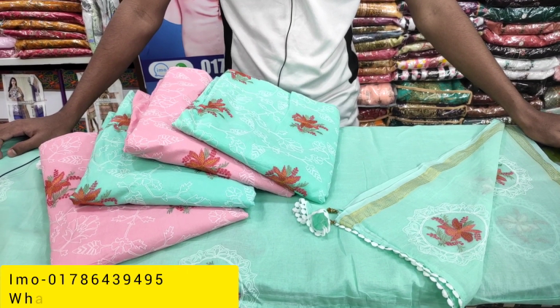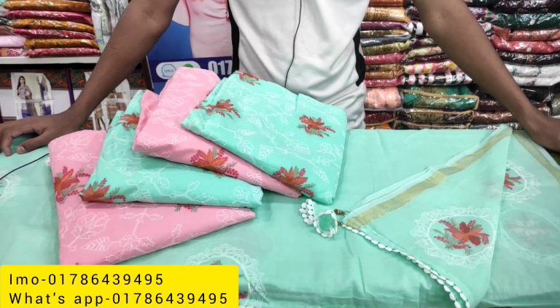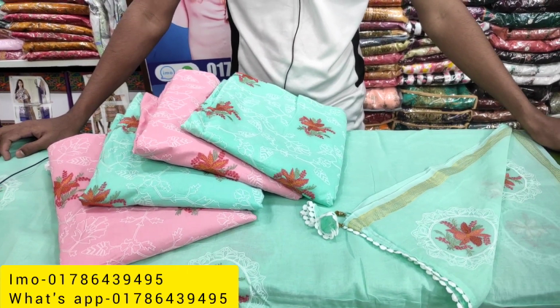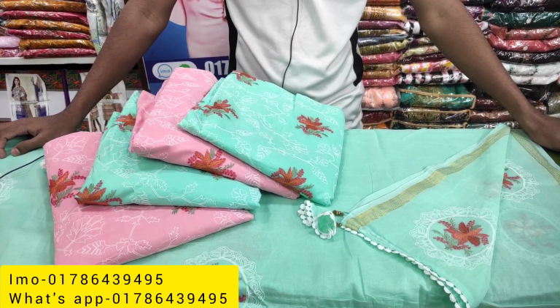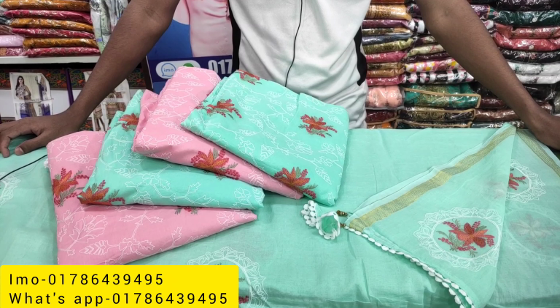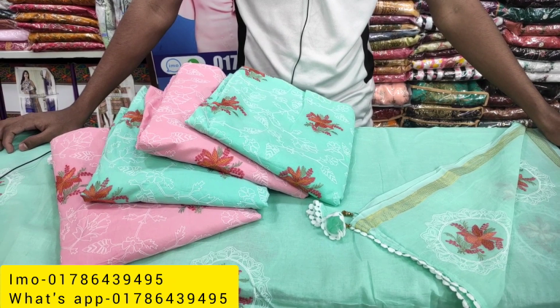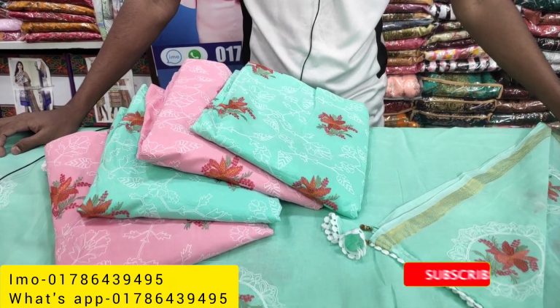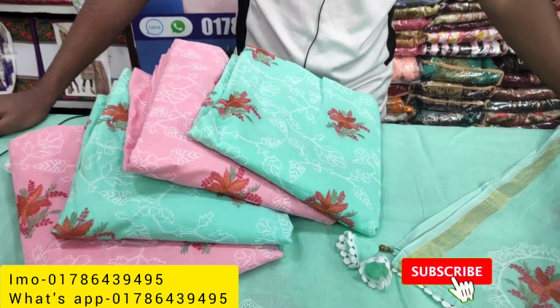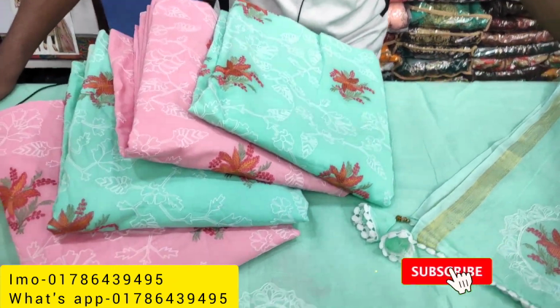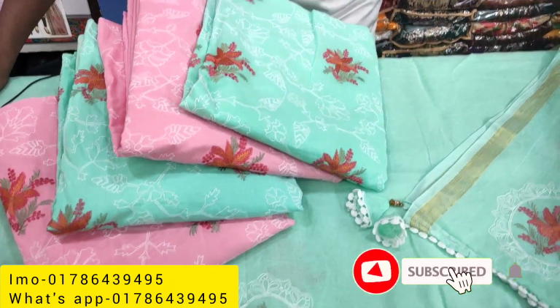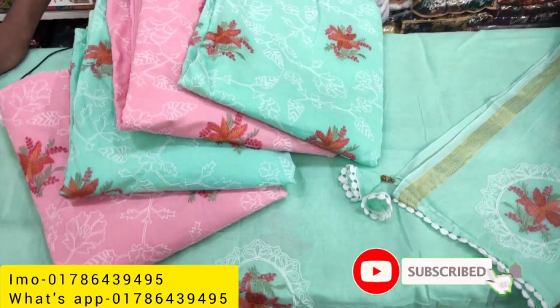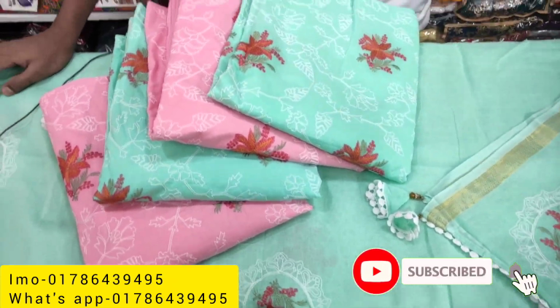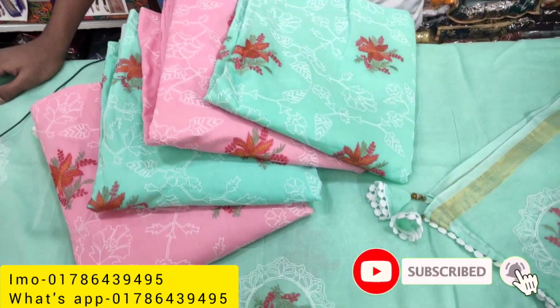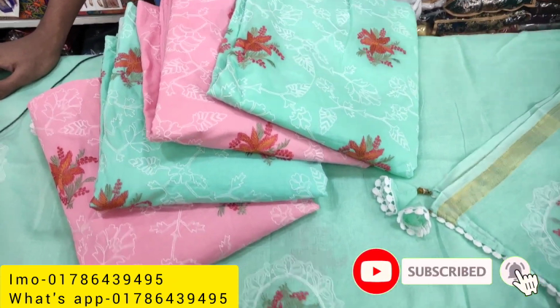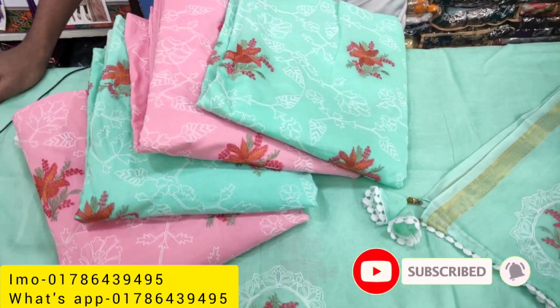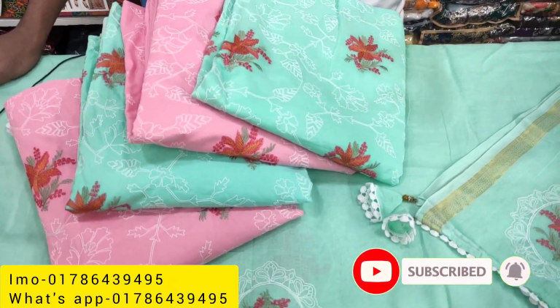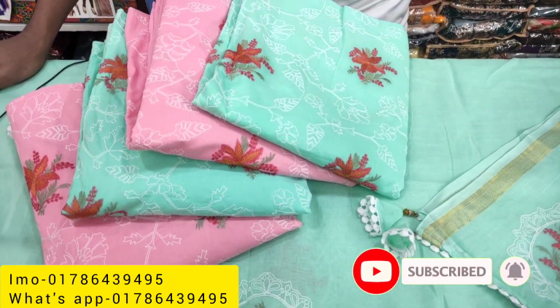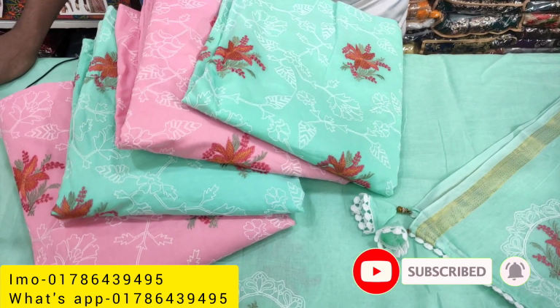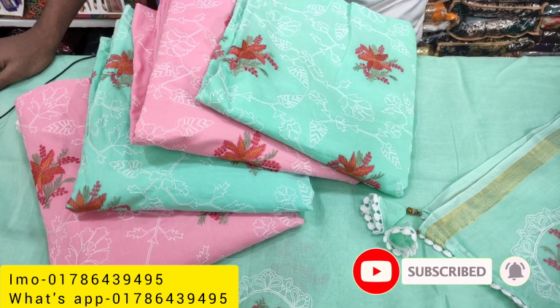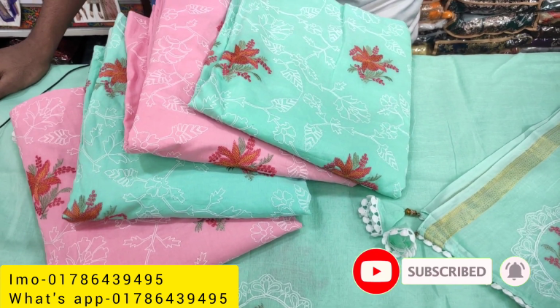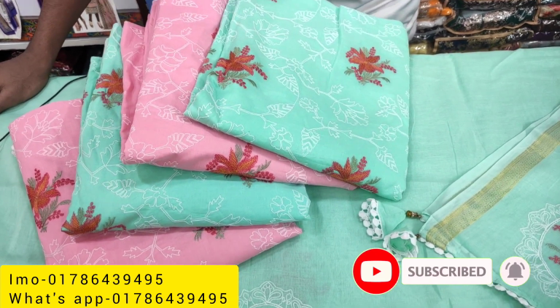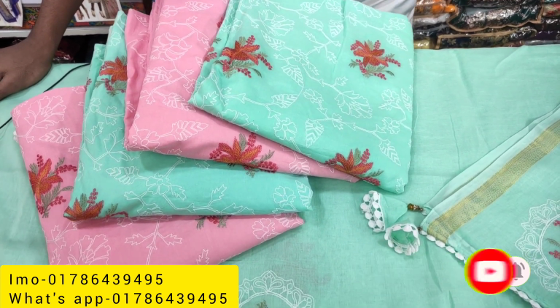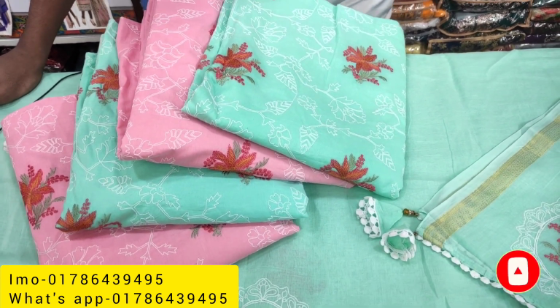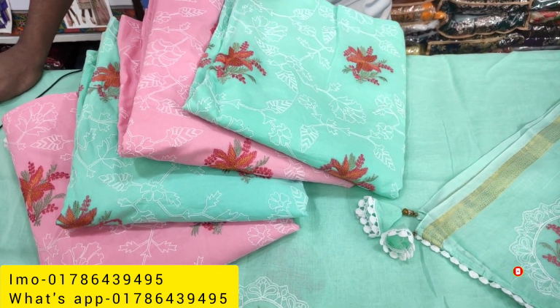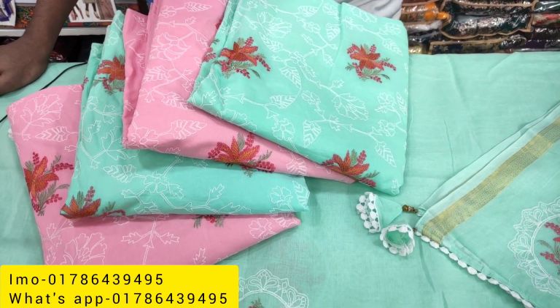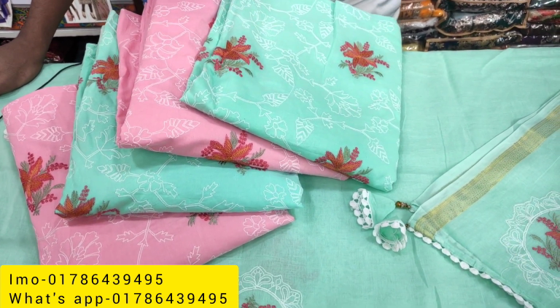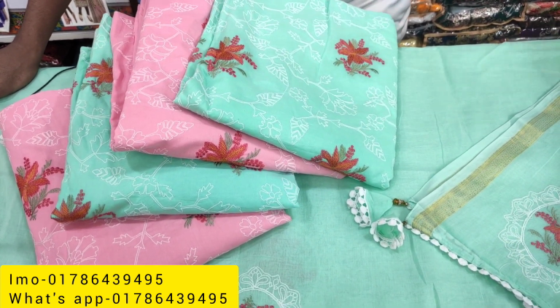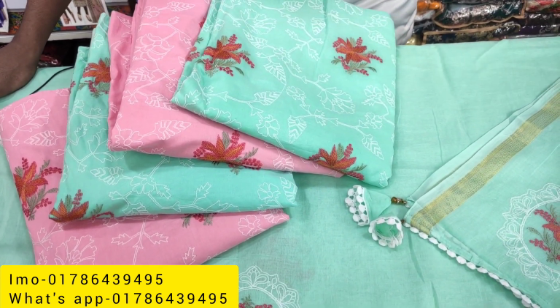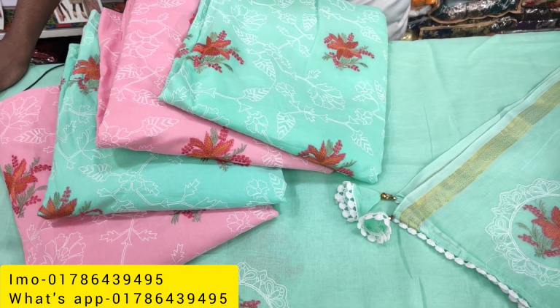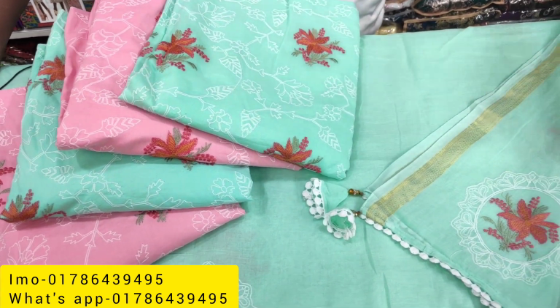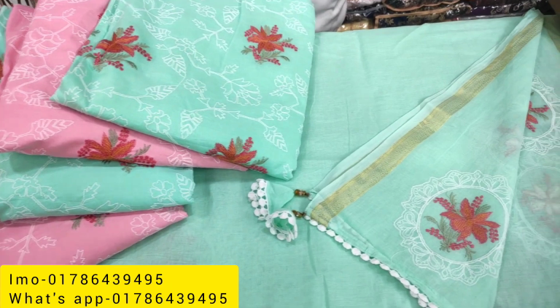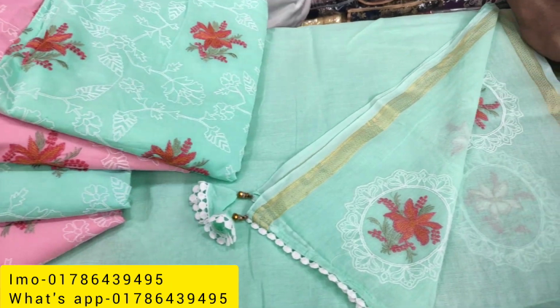Hi everyone, welcome back to the channel. We have watched this video and we have a great collection from Indian Botox.